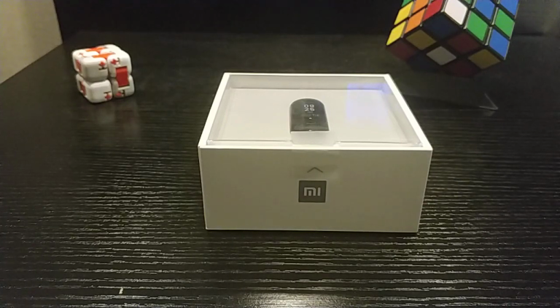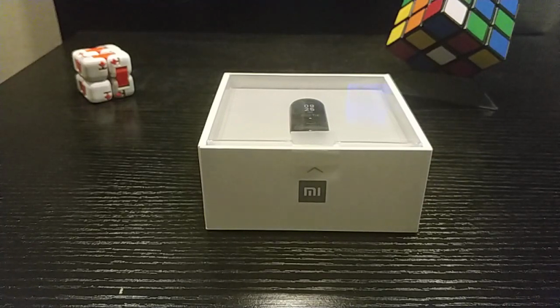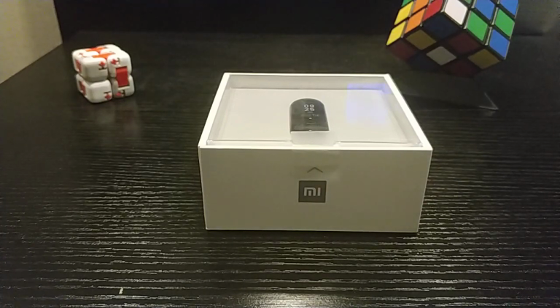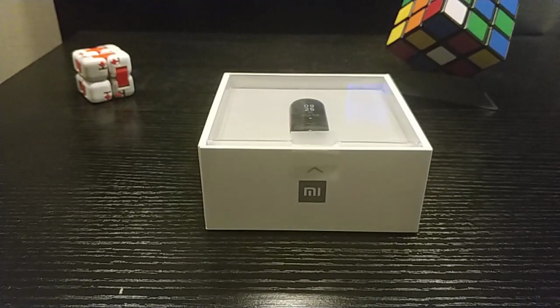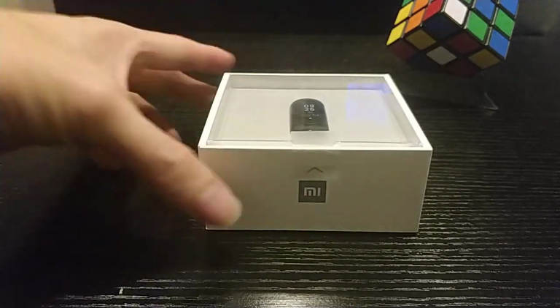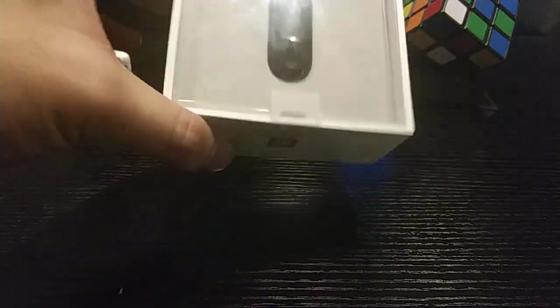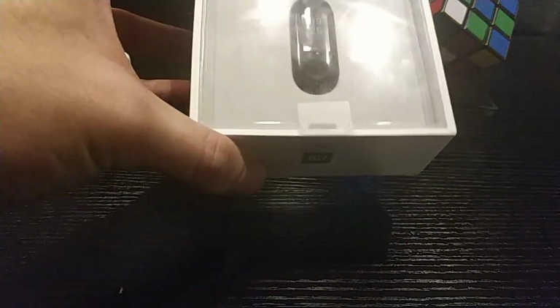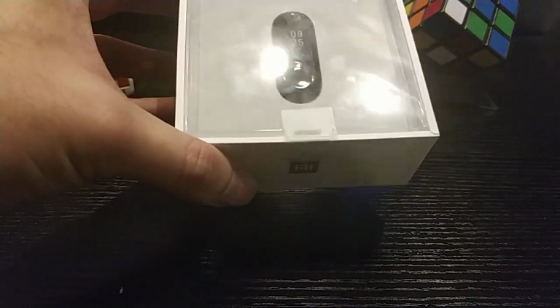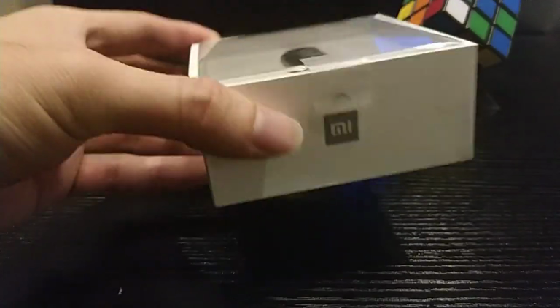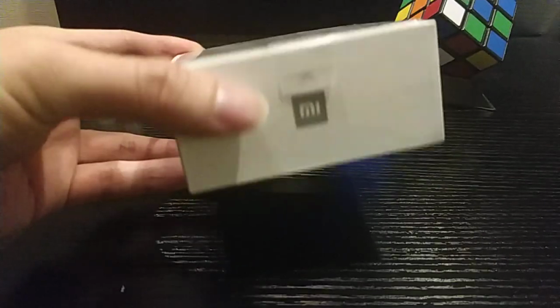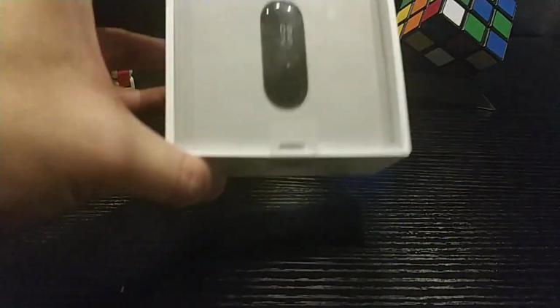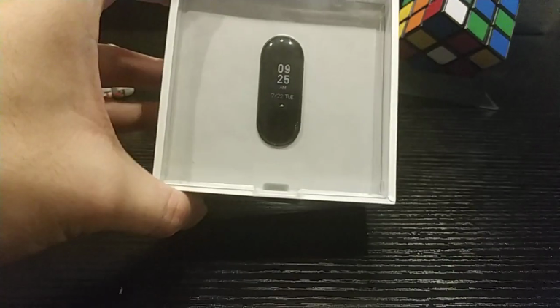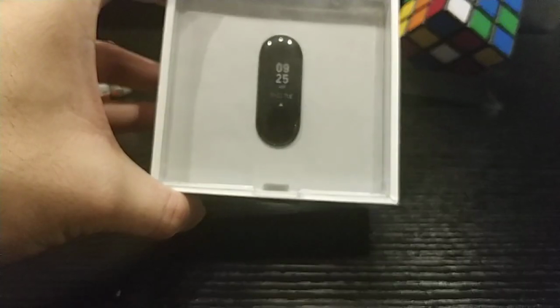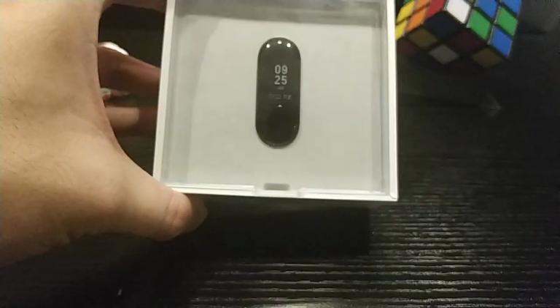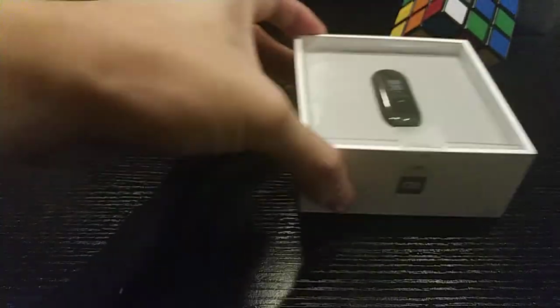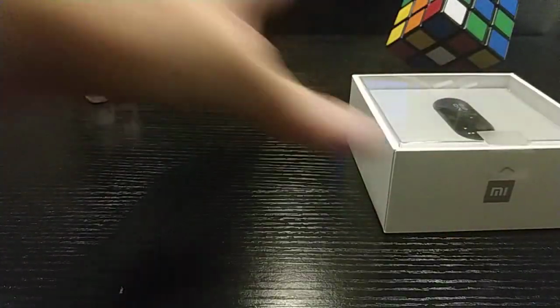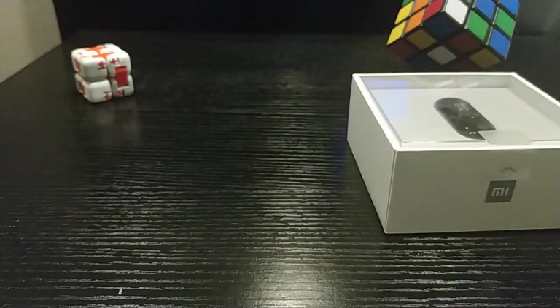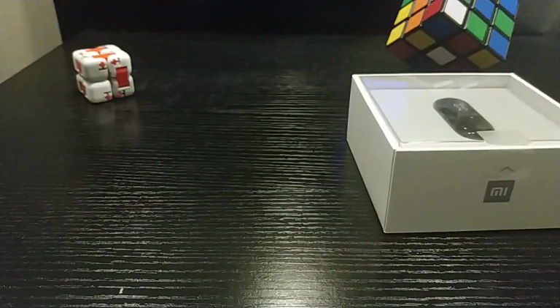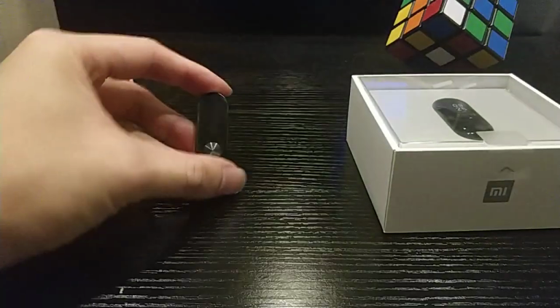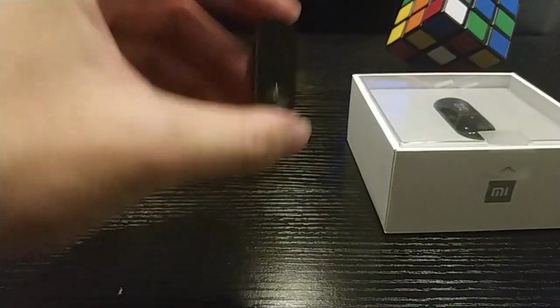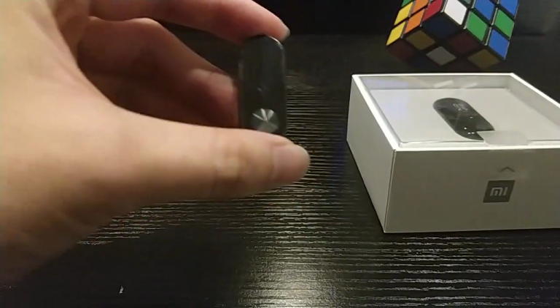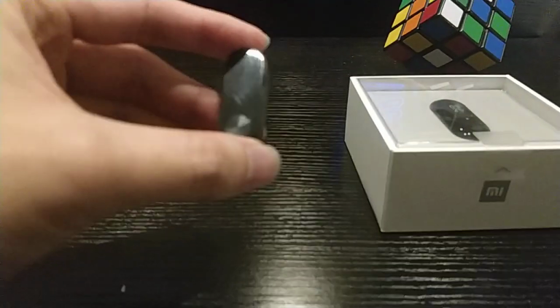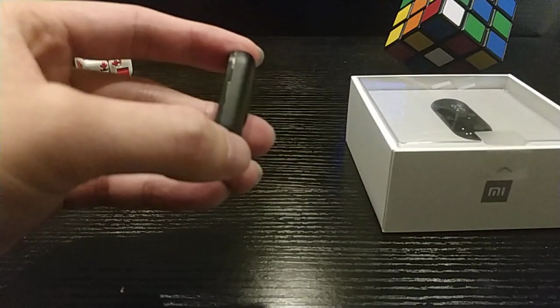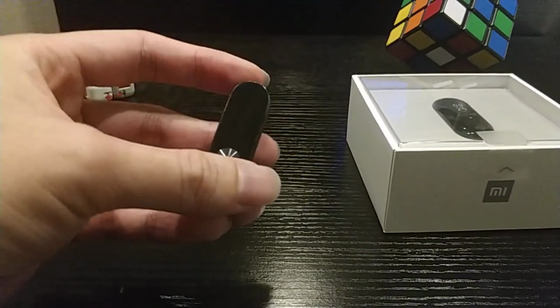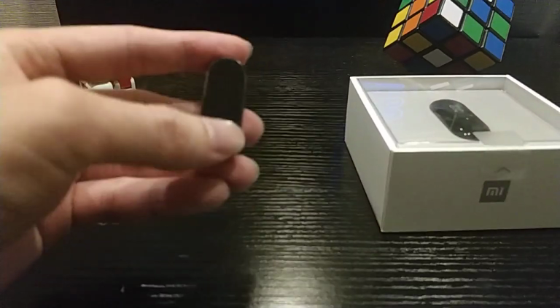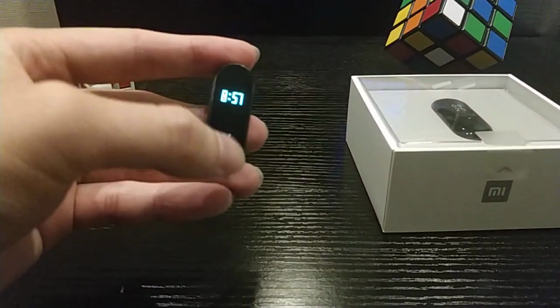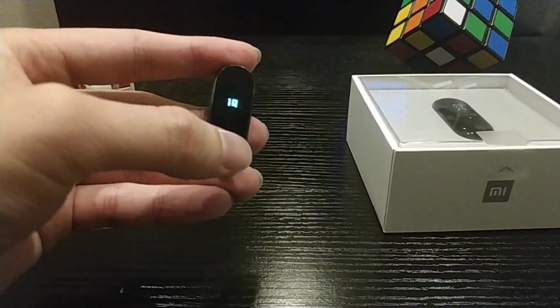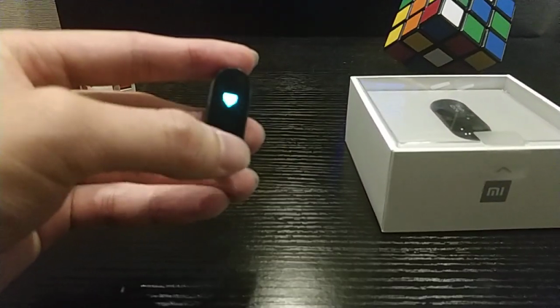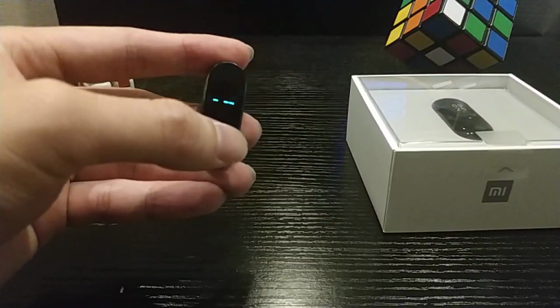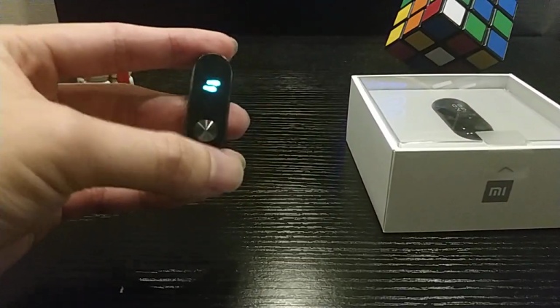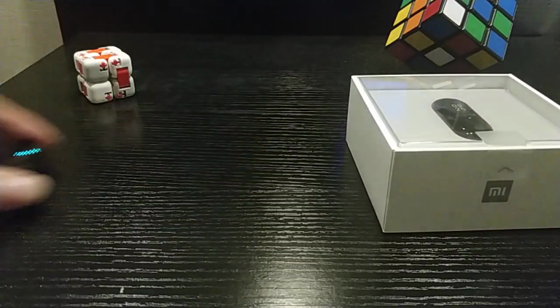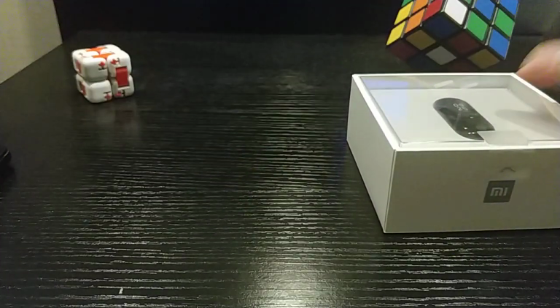Hello guys, this is the latest smartband from Xiaomi — the Mi Band 3 — and this is a Mi Band 2.